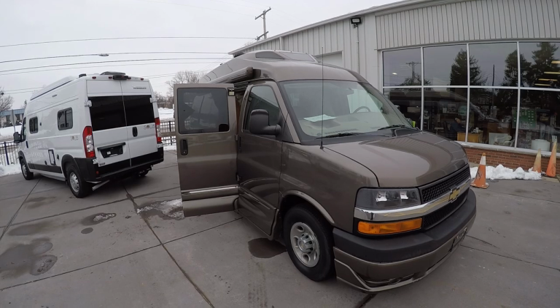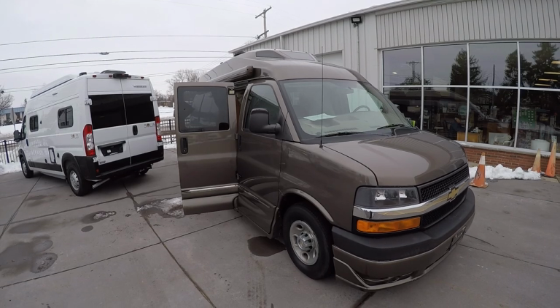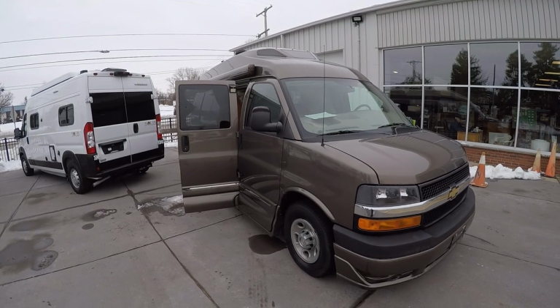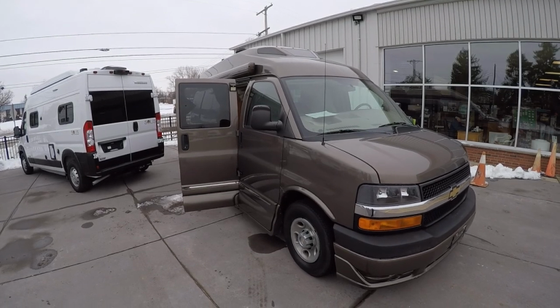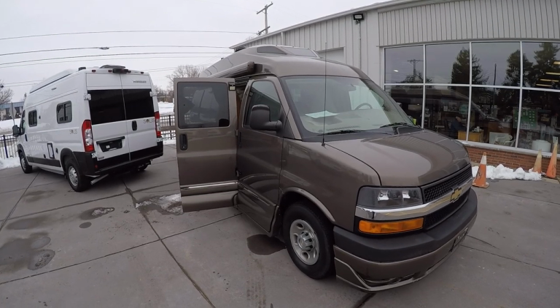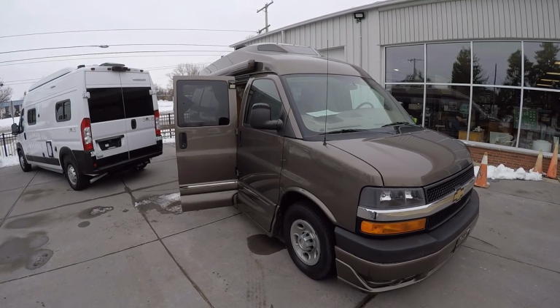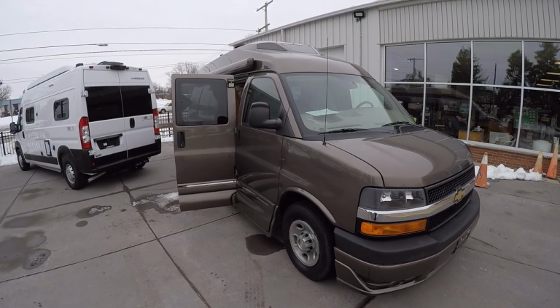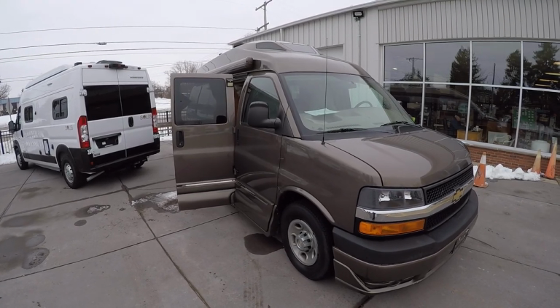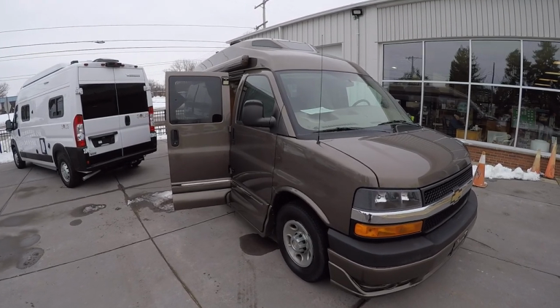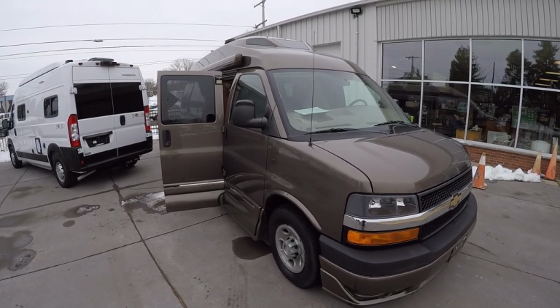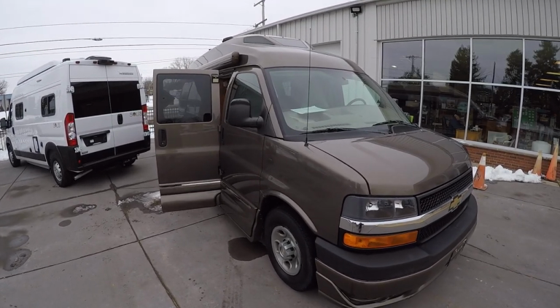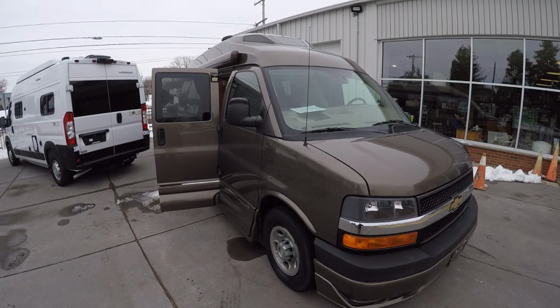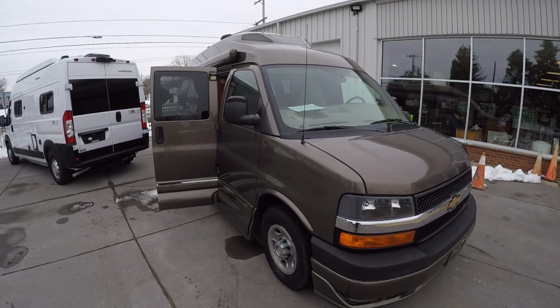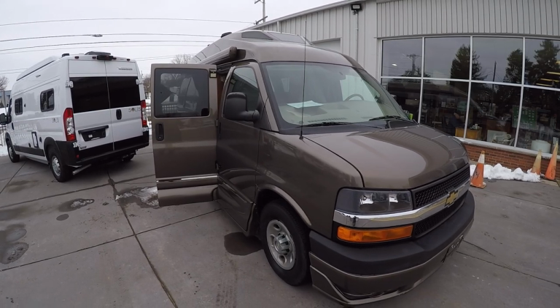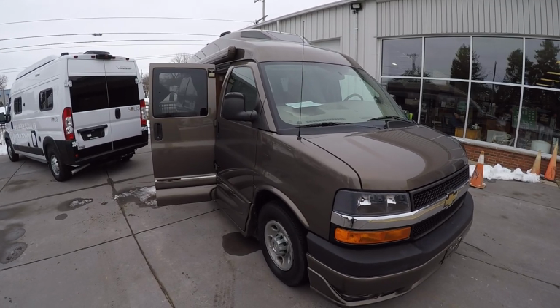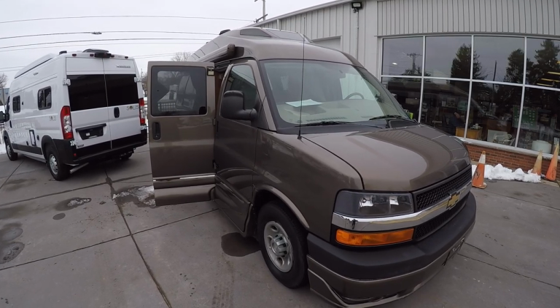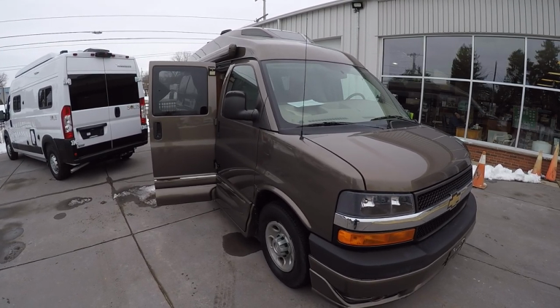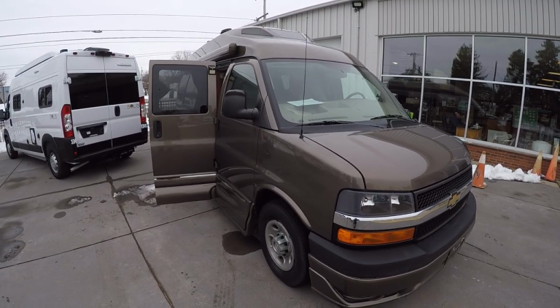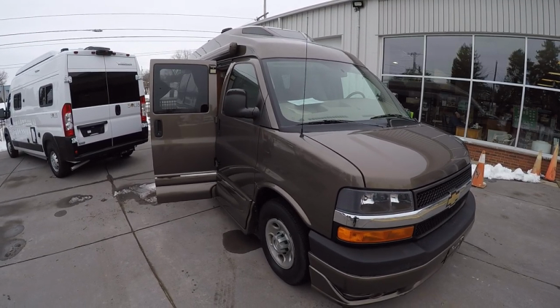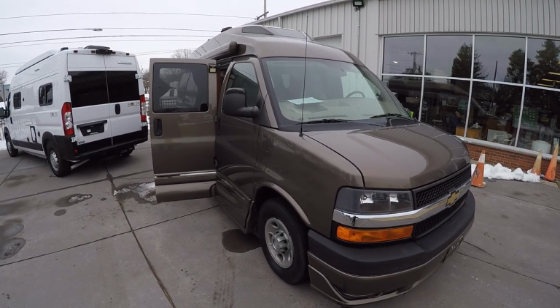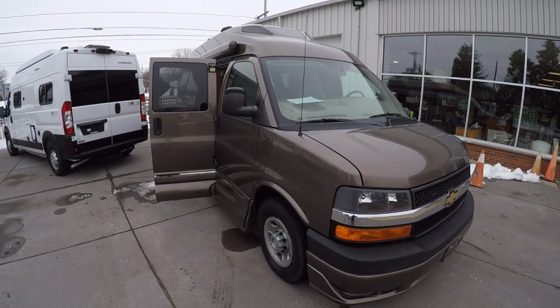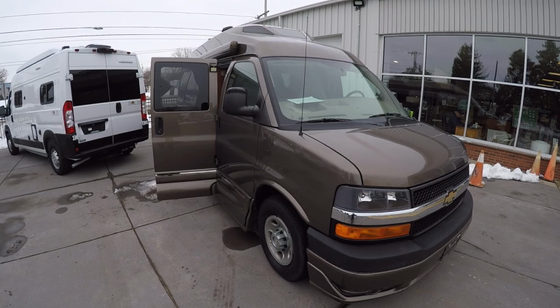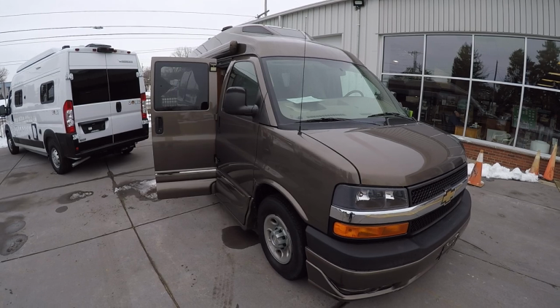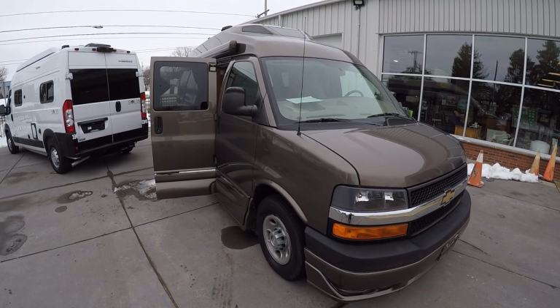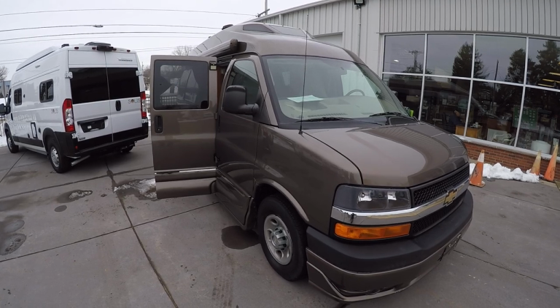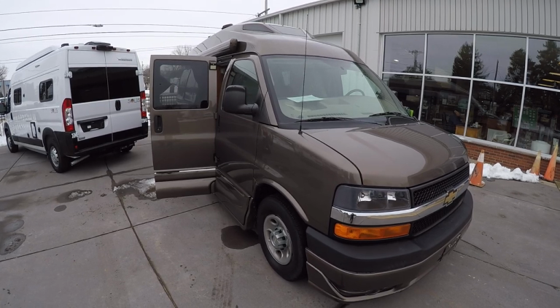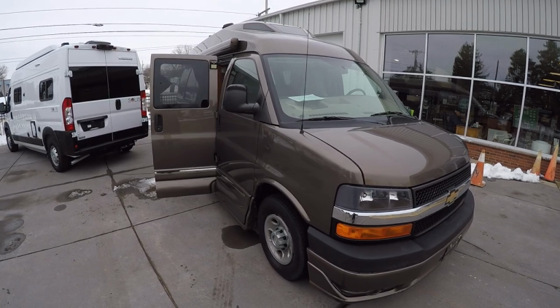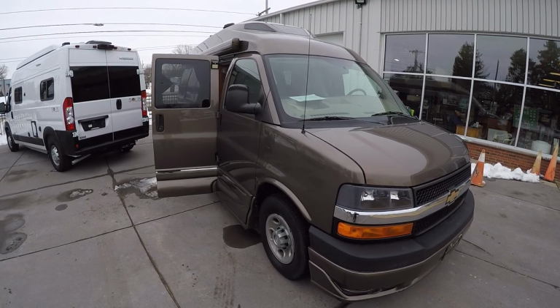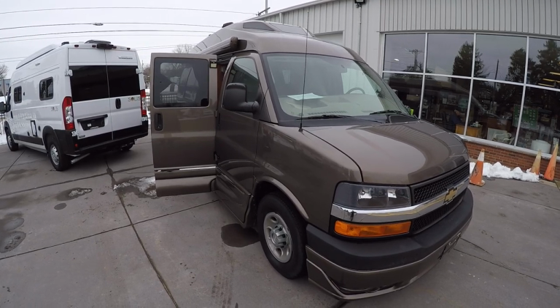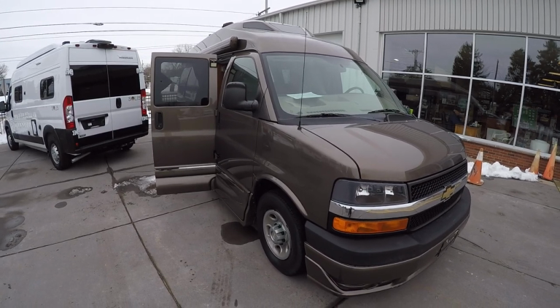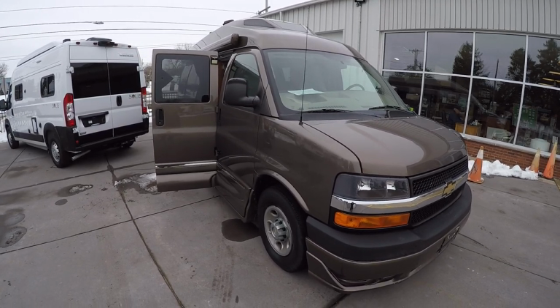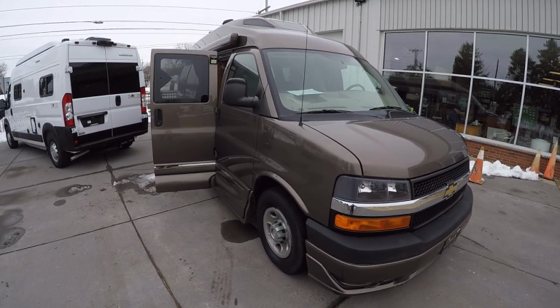Hello, this is Josh from Advanced Camping bringing you another video tour — this one of a mint condition 2014 pre-owned 190 Popular from Roadtrek. This thing is in beautiful shape.